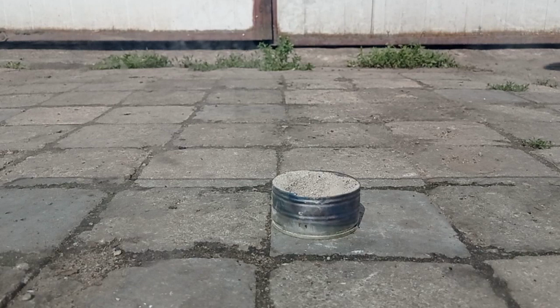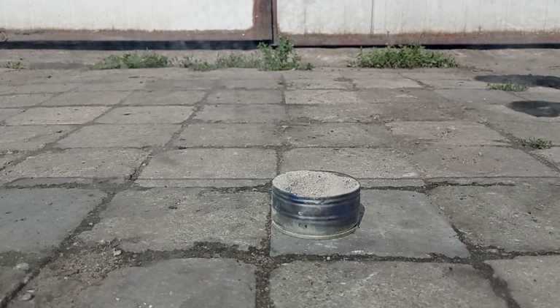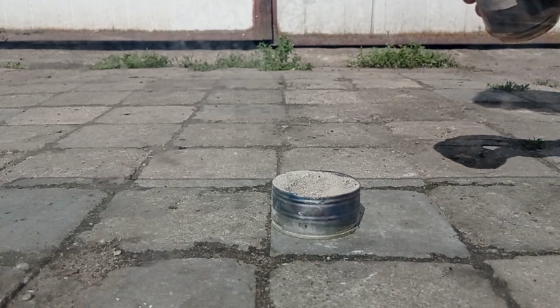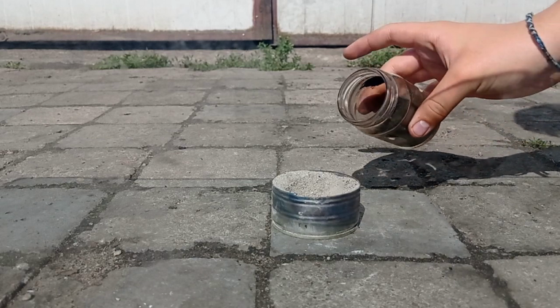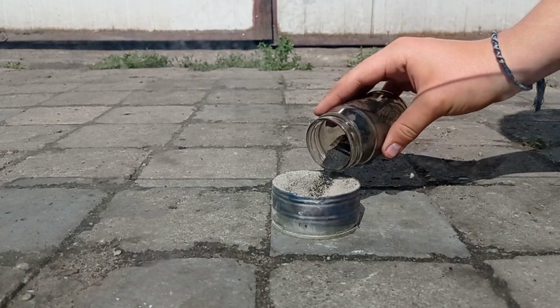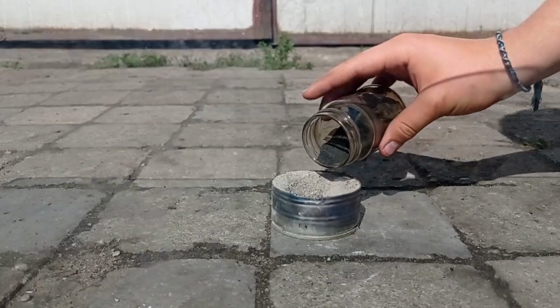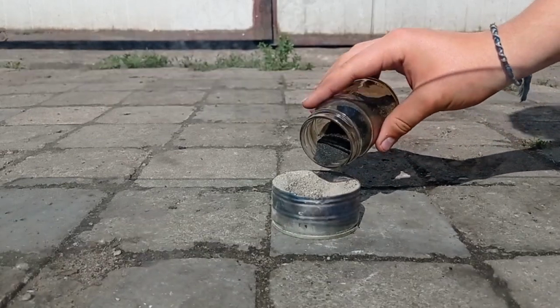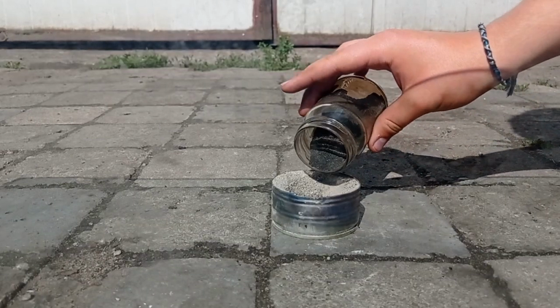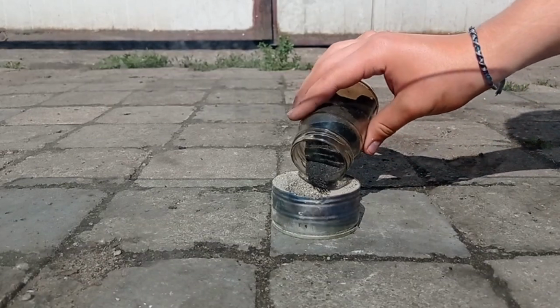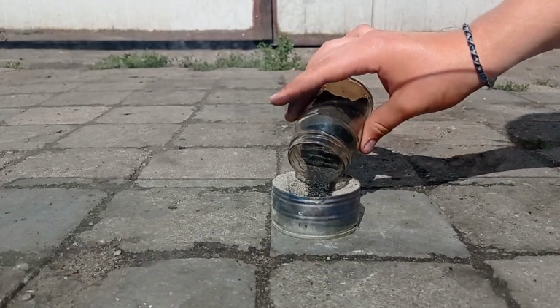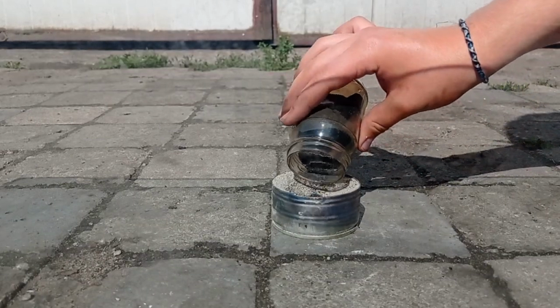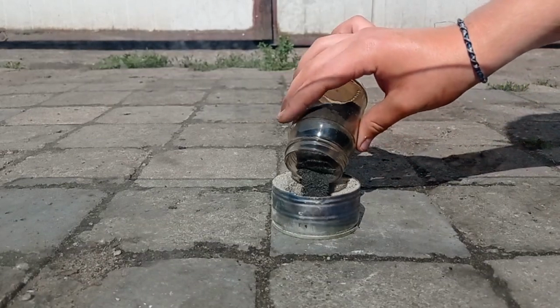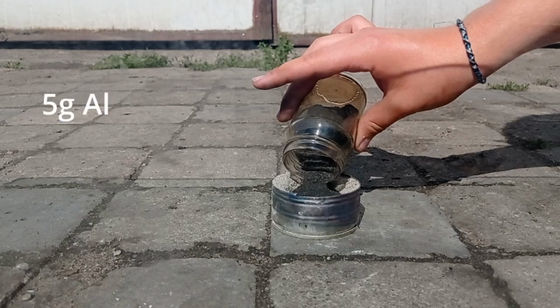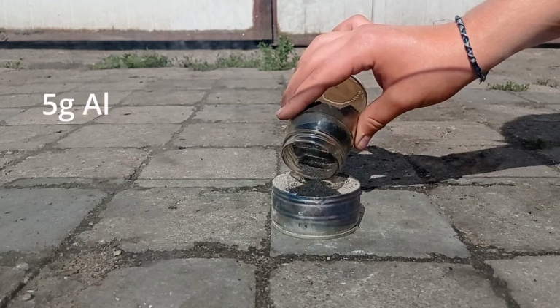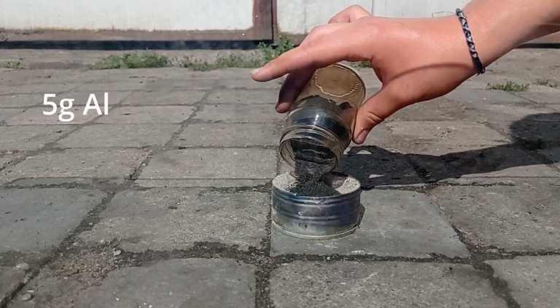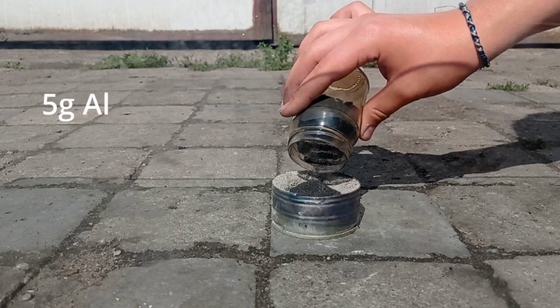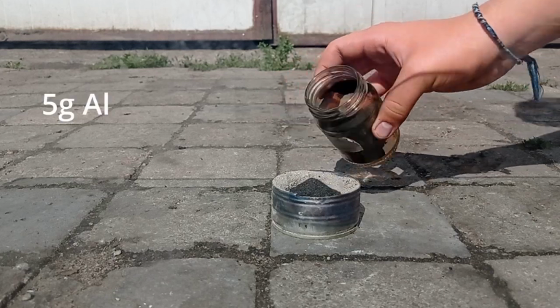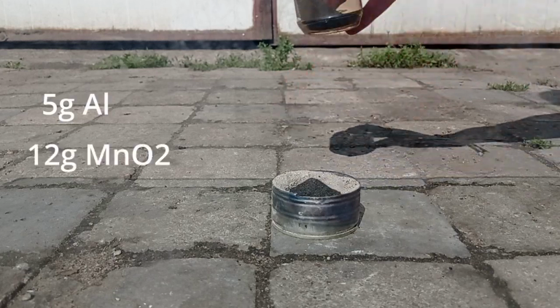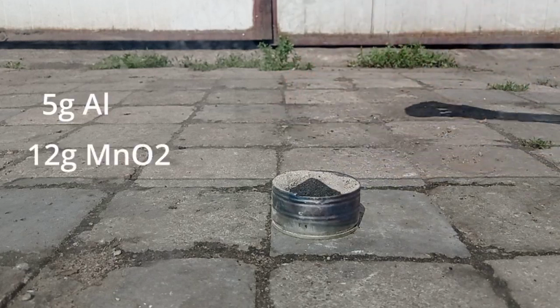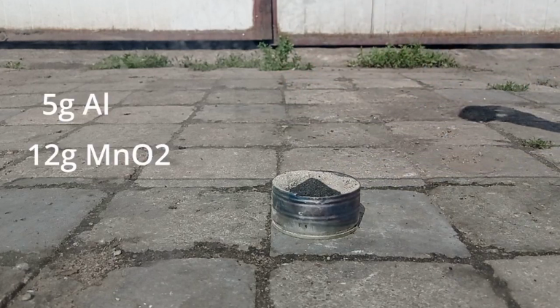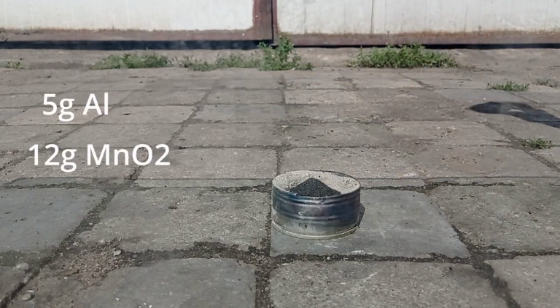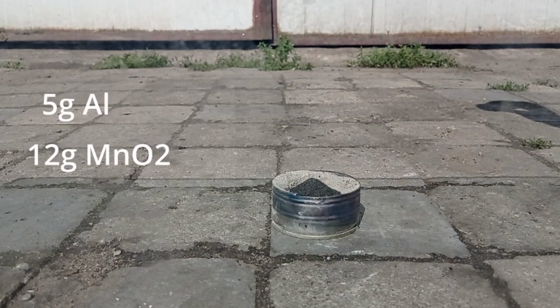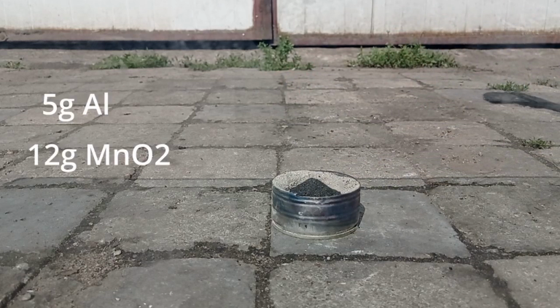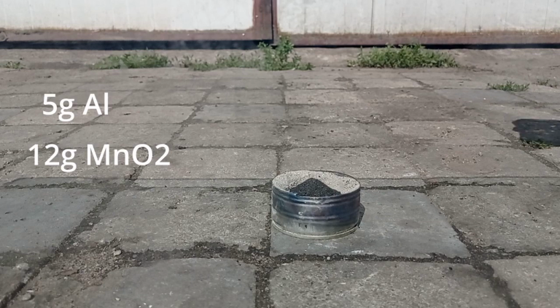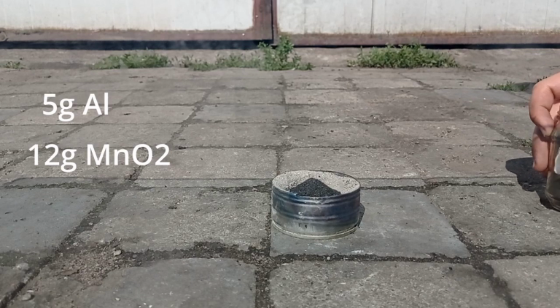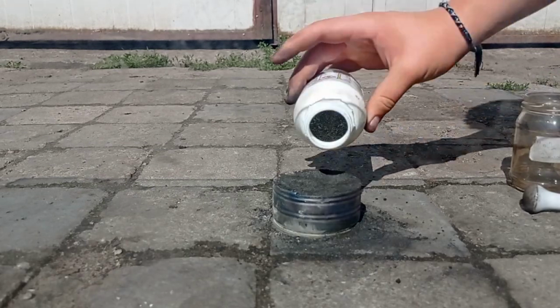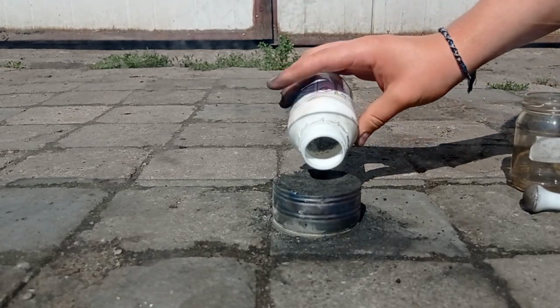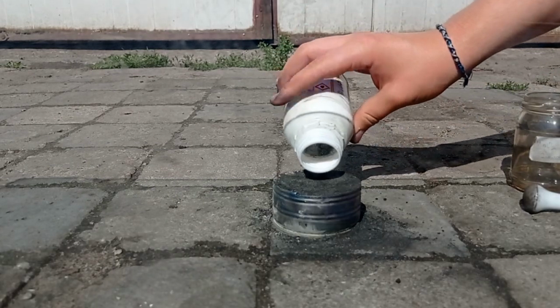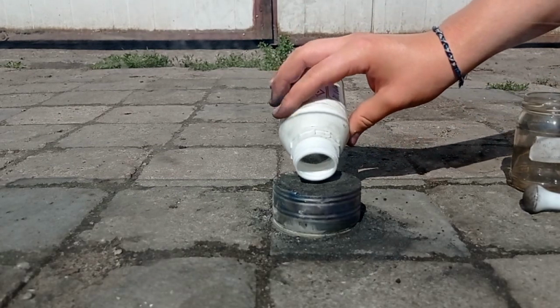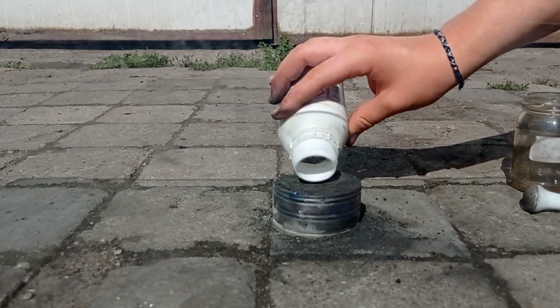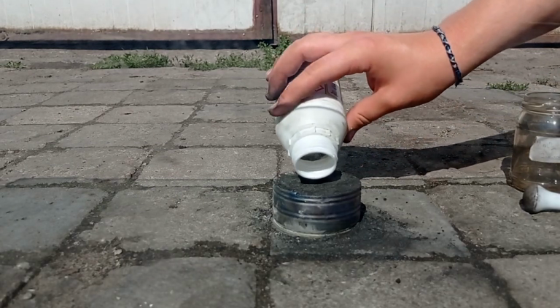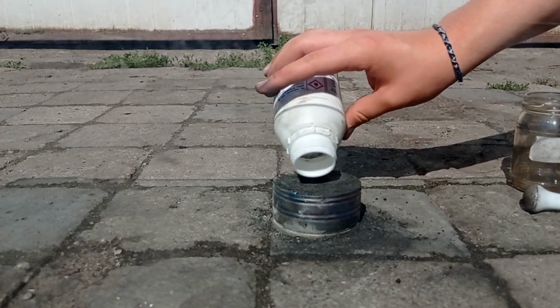Thermites are reactions between metal oxide and aluminium powder, so I've made a mixture of 5 grams of aluminium and 12 grams of manganese dioxide. Everything is stoichiometric. On top of this, I poured magnesium metal to make it ignite. Let's start it.